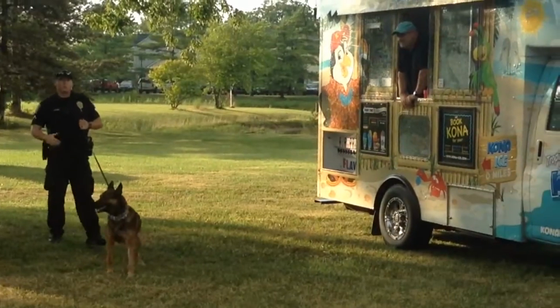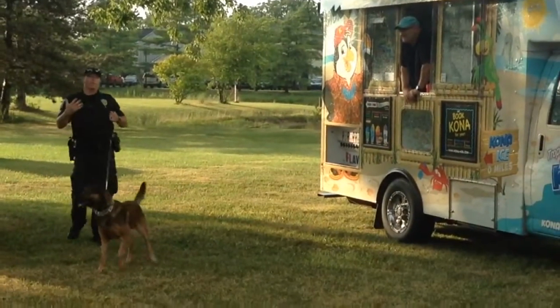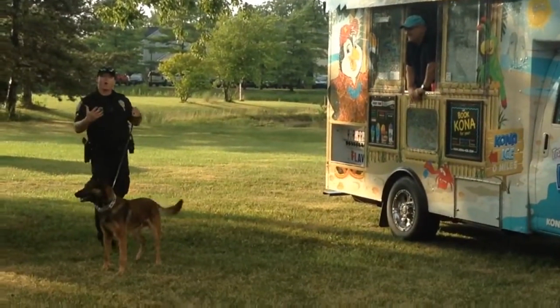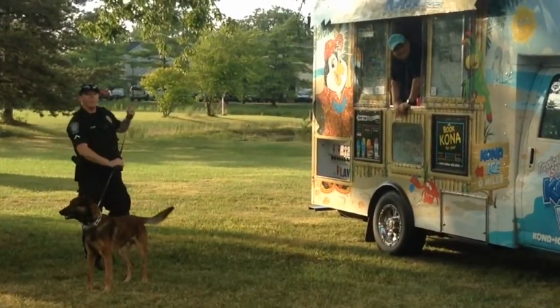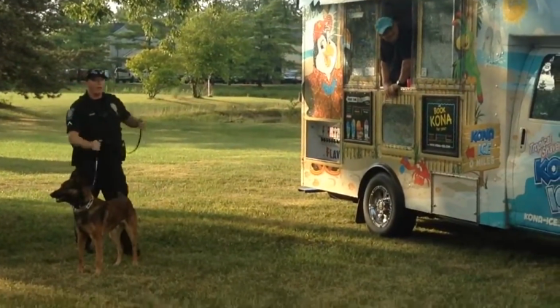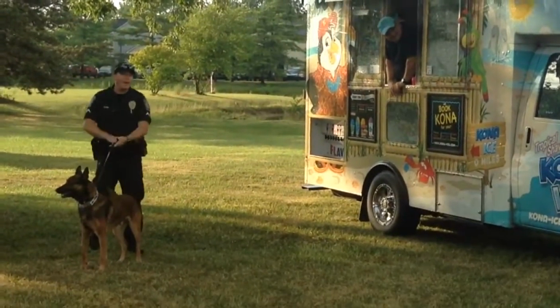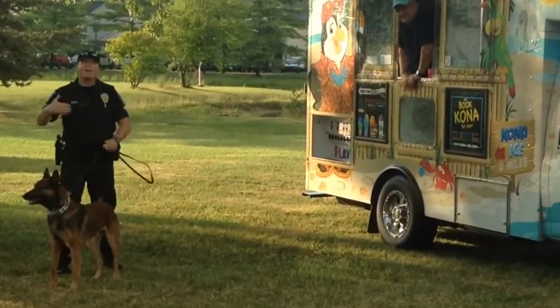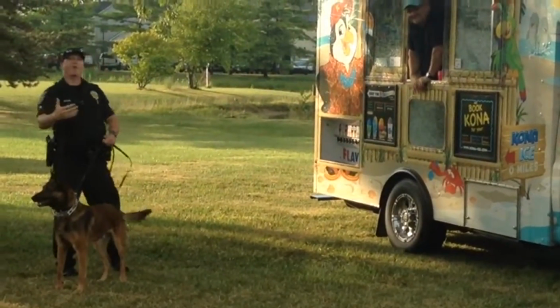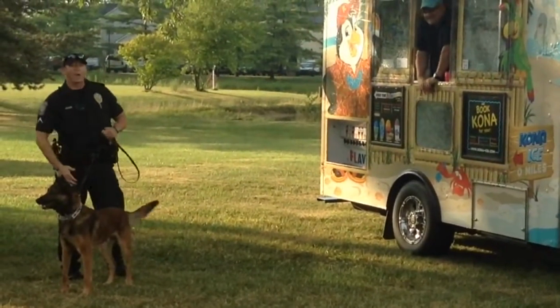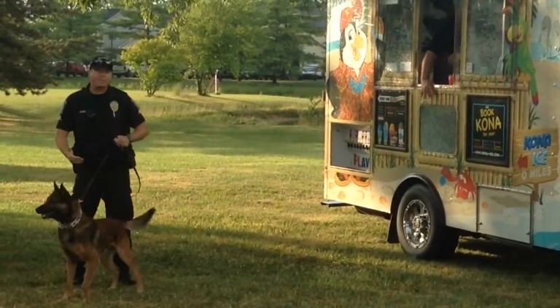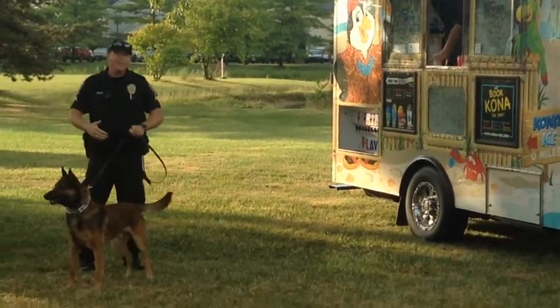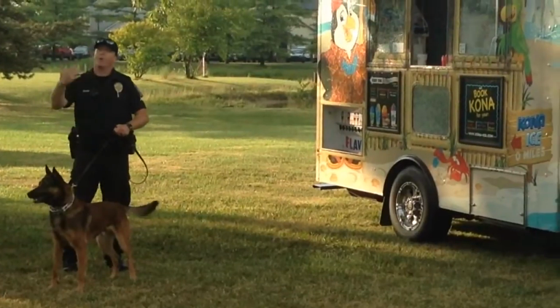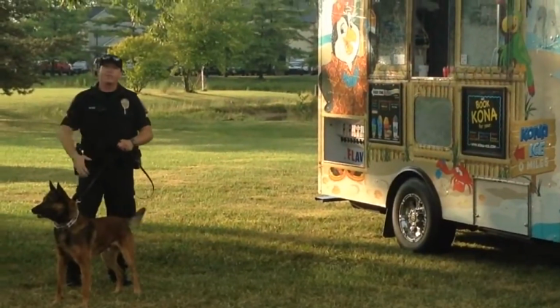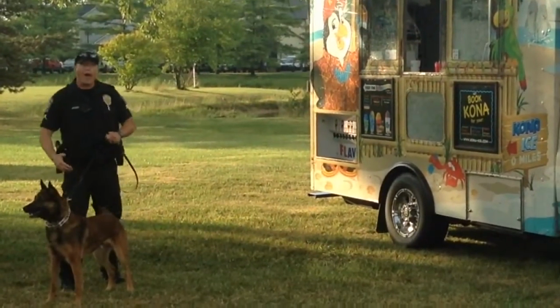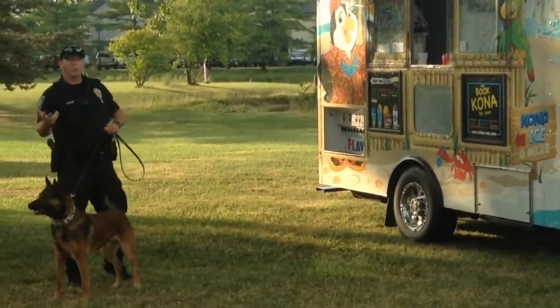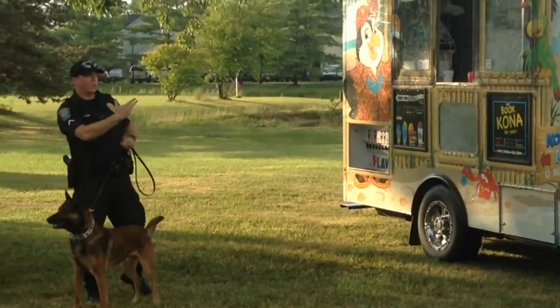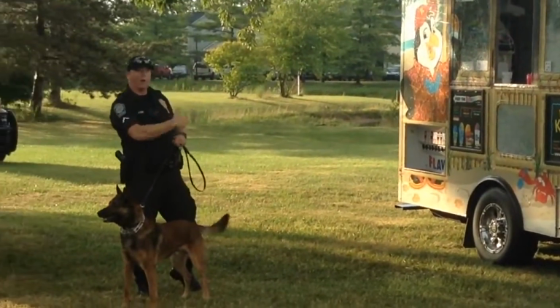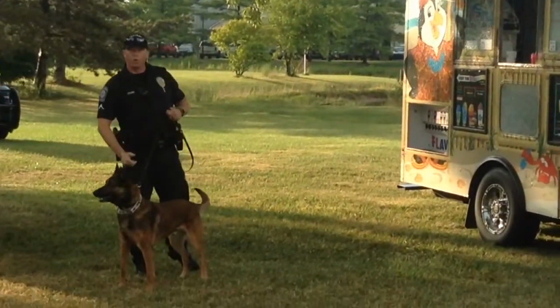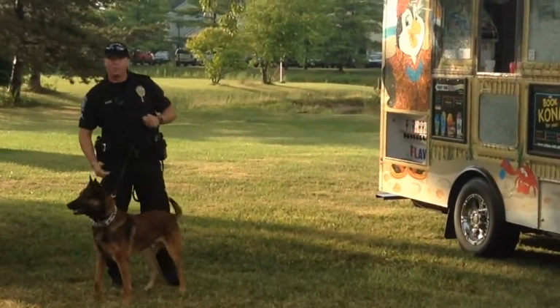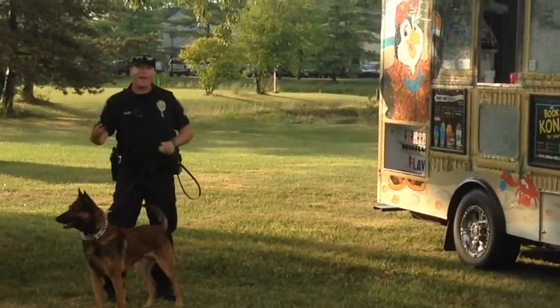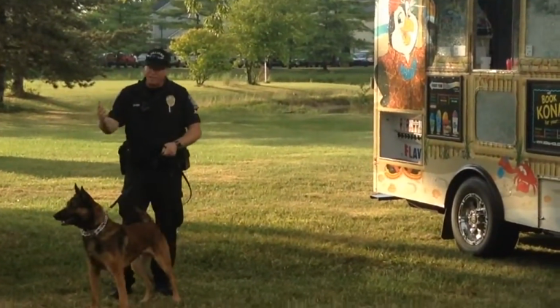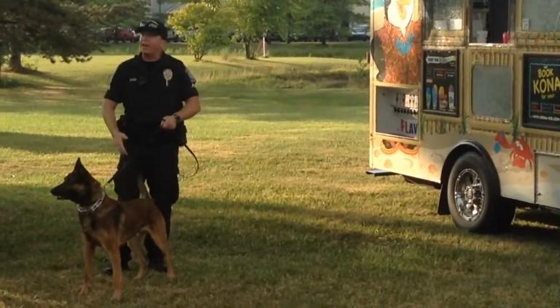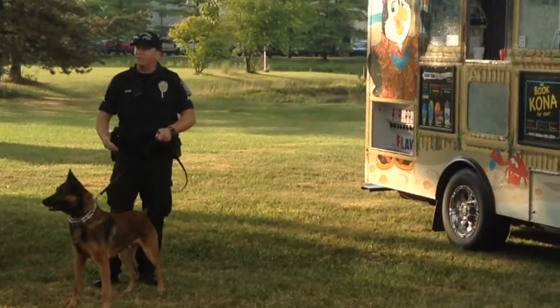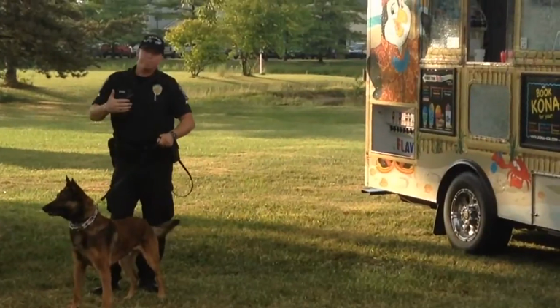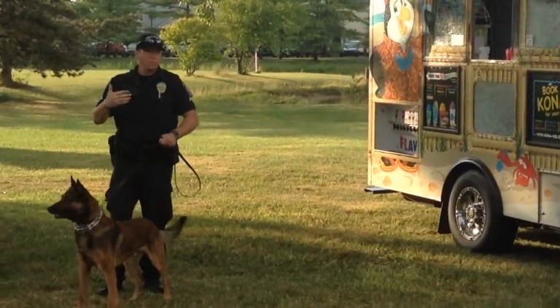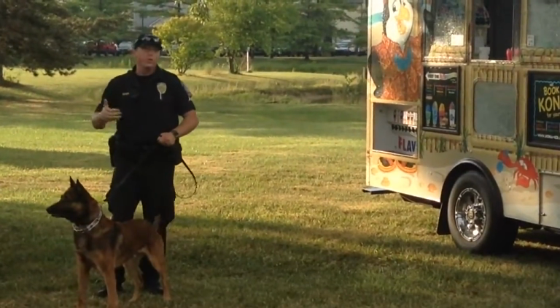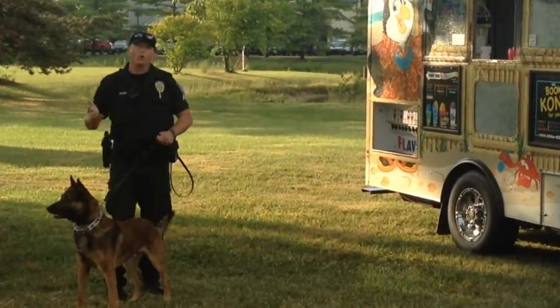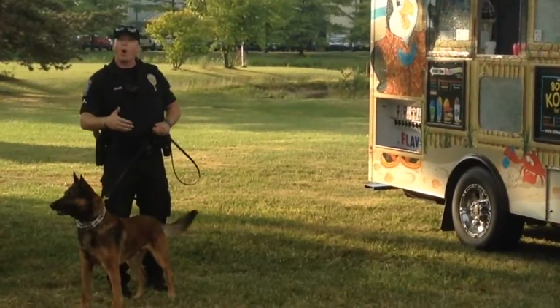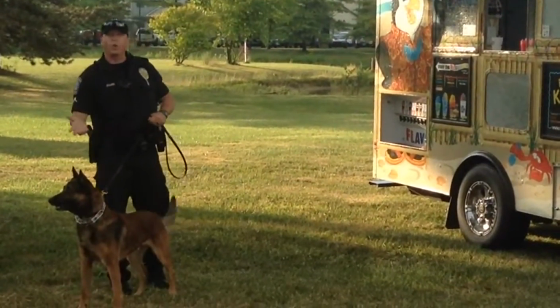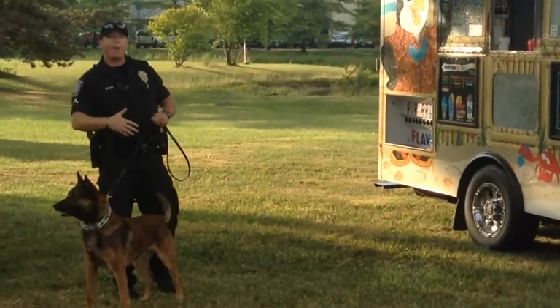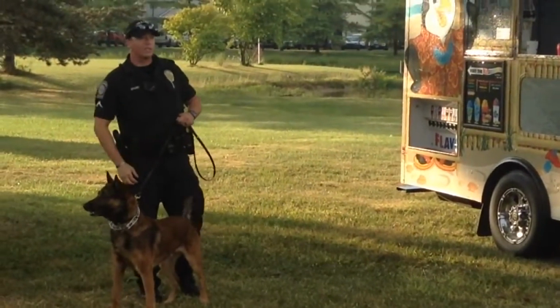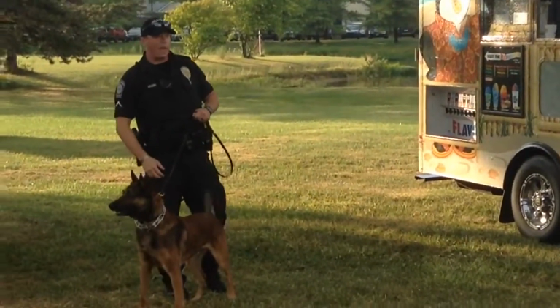This is a quick demonstration on how Kane apprehends a suspect. If someone were to break into a house or one of those schools or anything like that, Kane is used for dual purpose in order to apprehend a suspect.